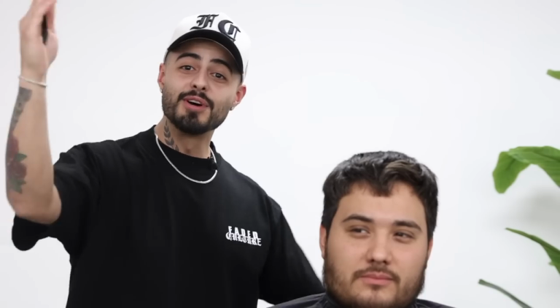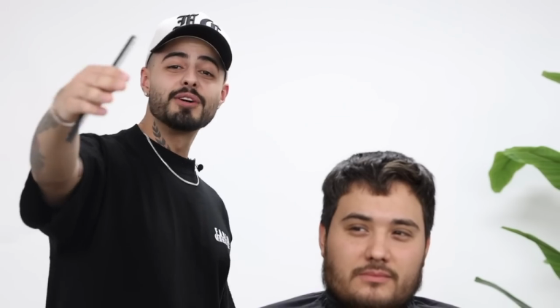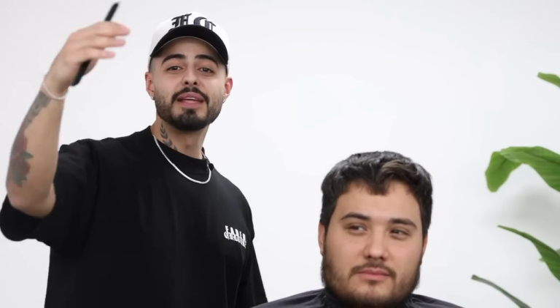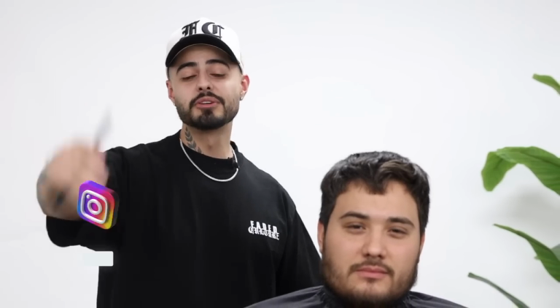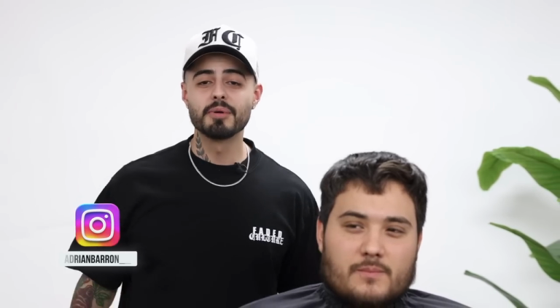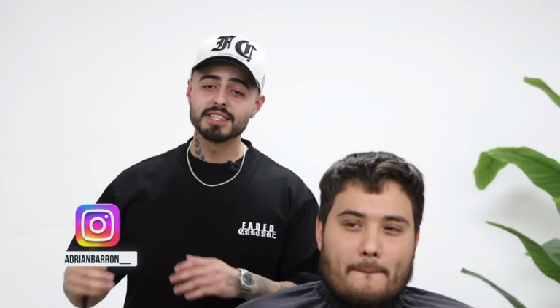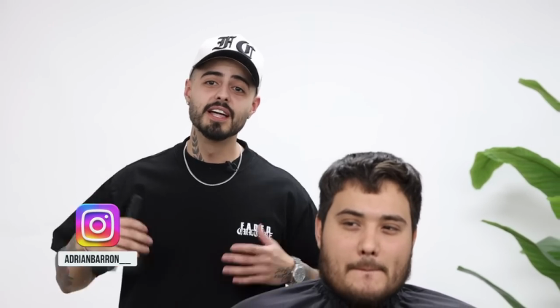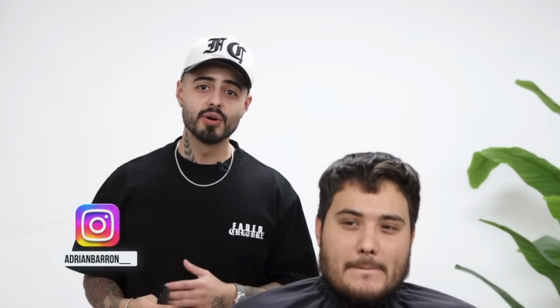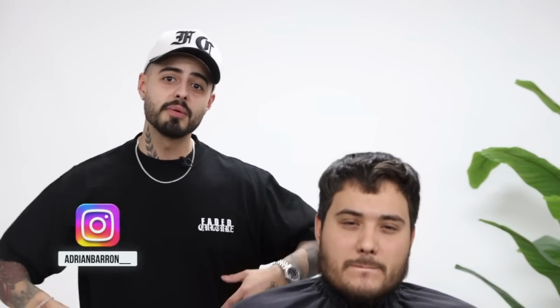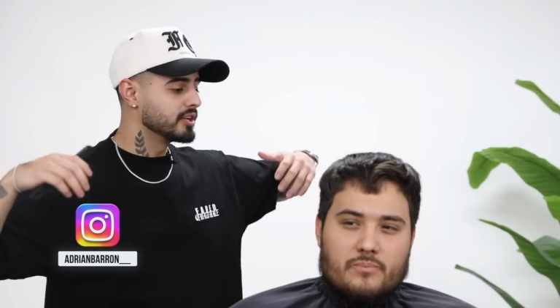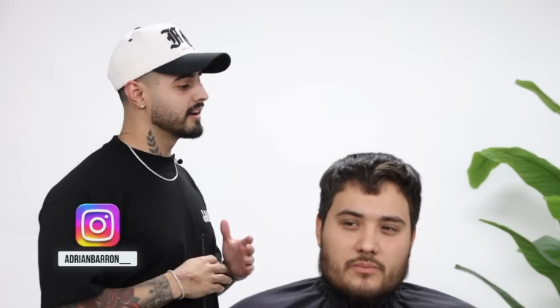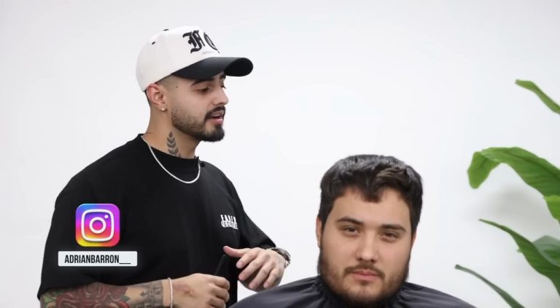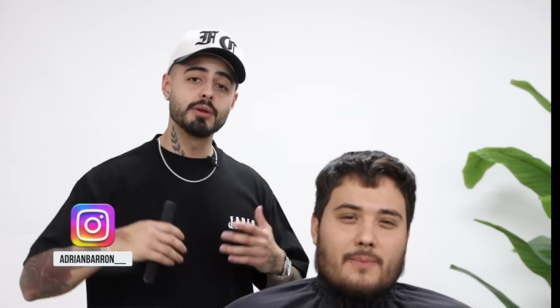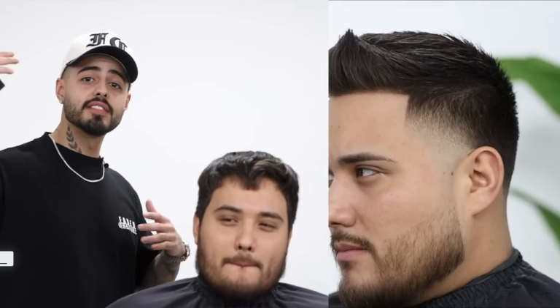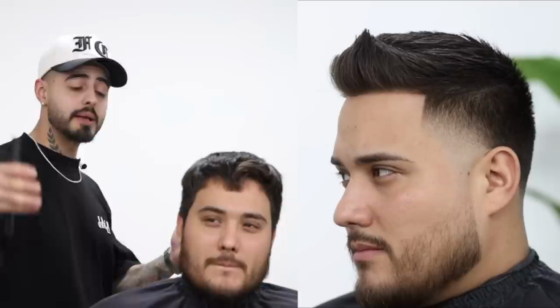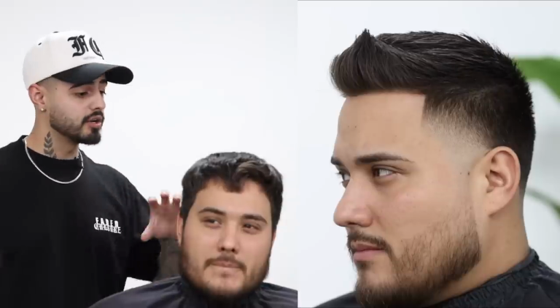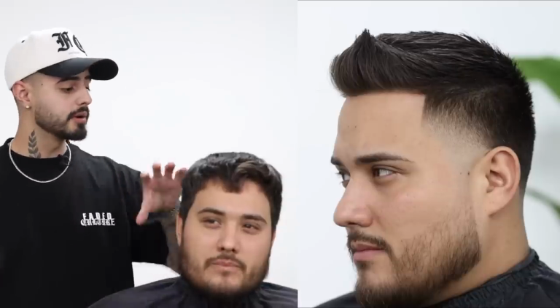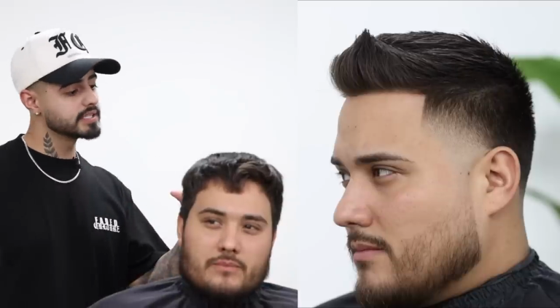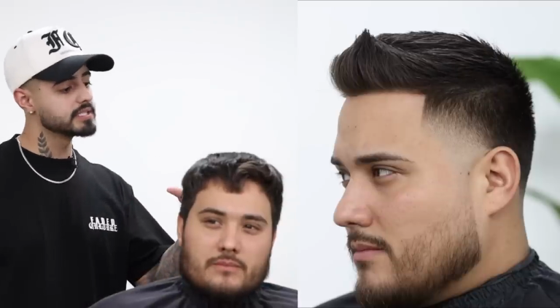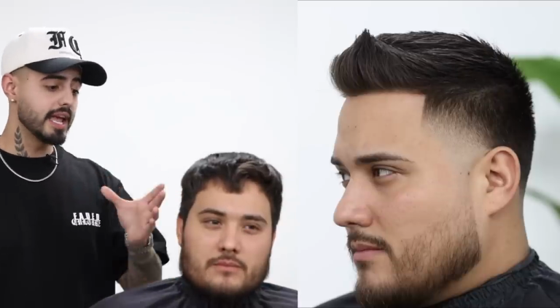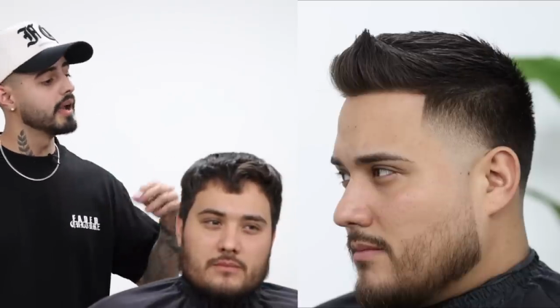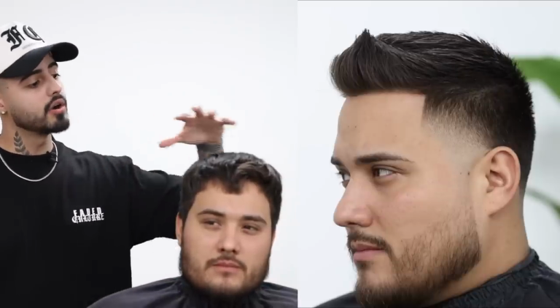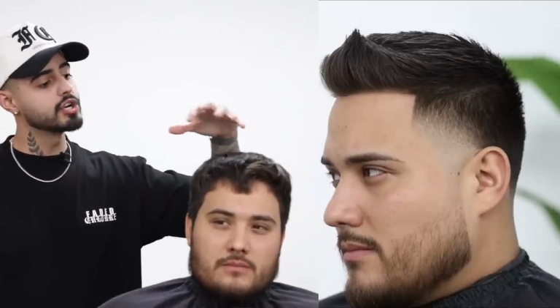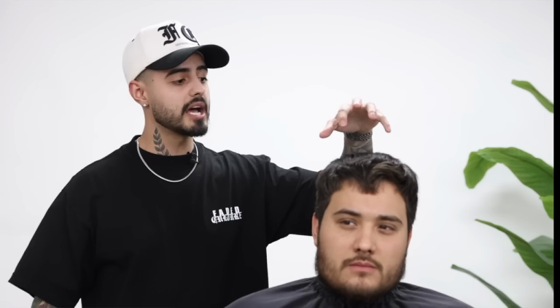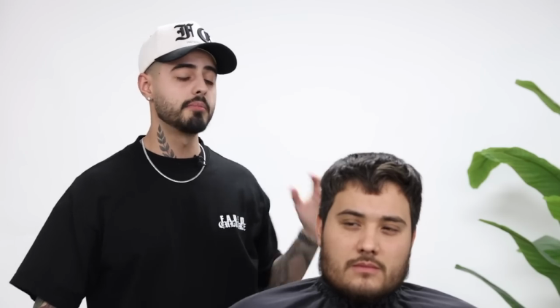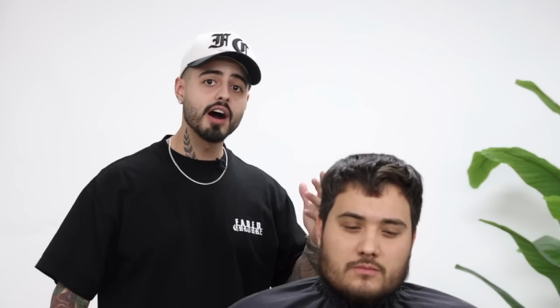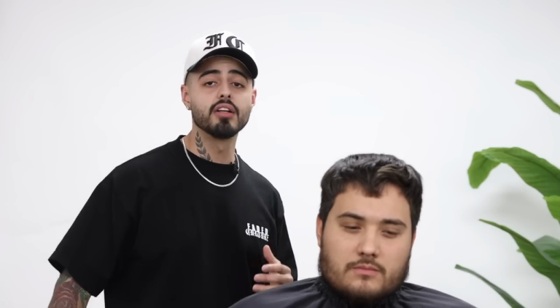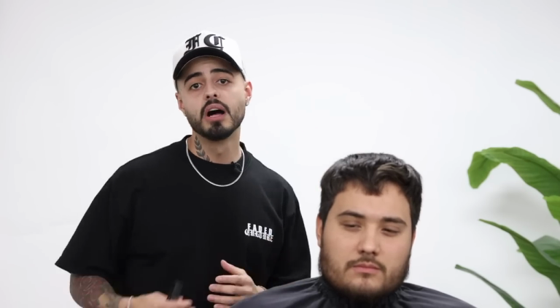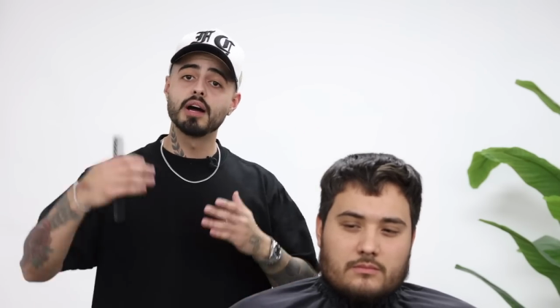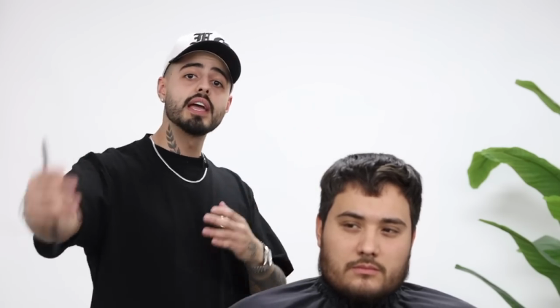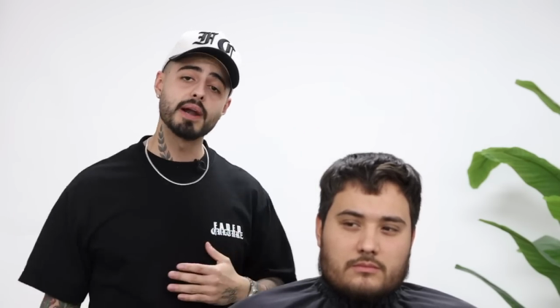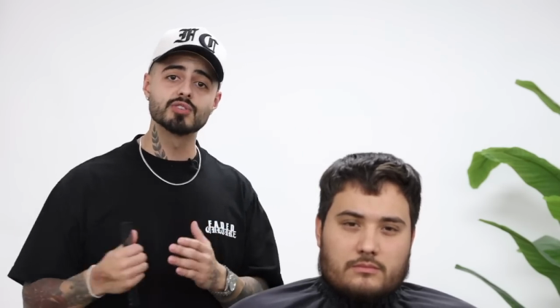What's going on, Fader Culture? My name is Adrian Barone, and we're back with yet another tutorial. Today we got my boy Julien here on the chair, and we're gonna be running down the steps on how to do a number three on the sides with a taper, and then we can go ahead and trim up the top and give them a faux hawk style look. I hope you enjoy, and let's jump right into this tutorial.